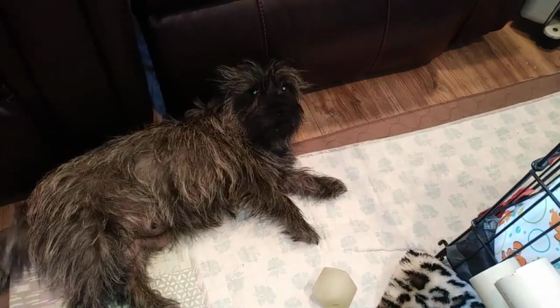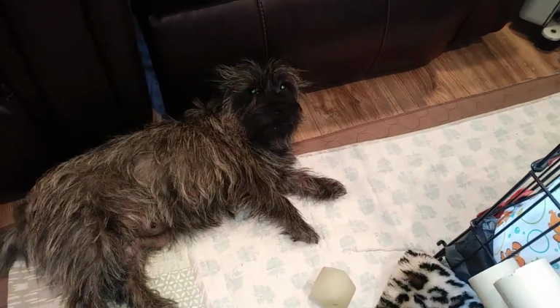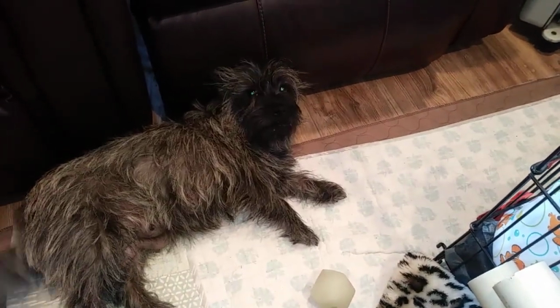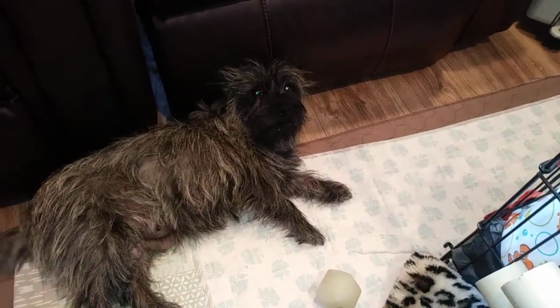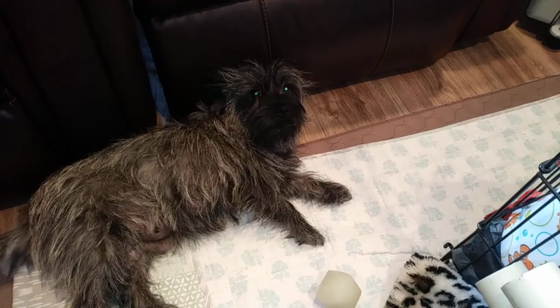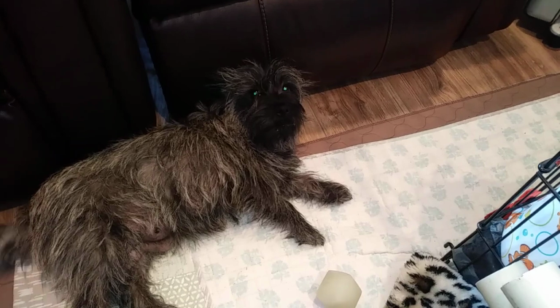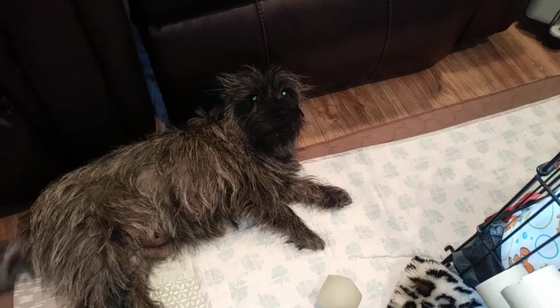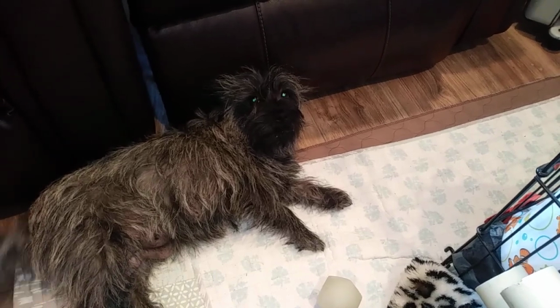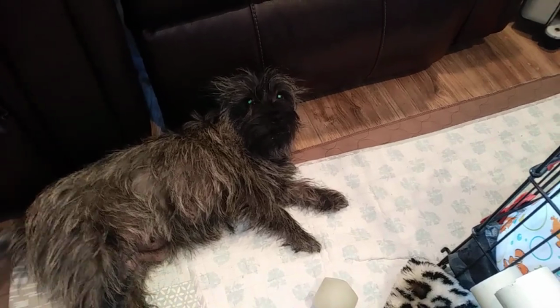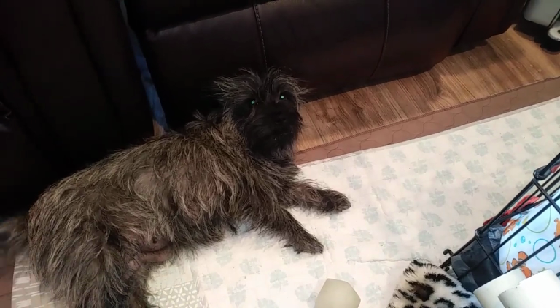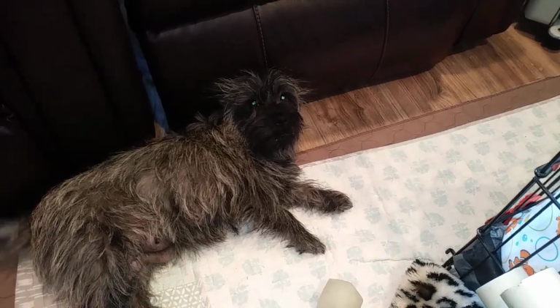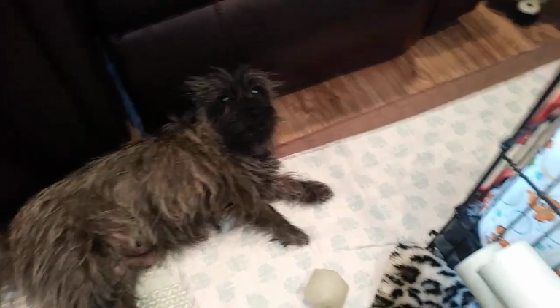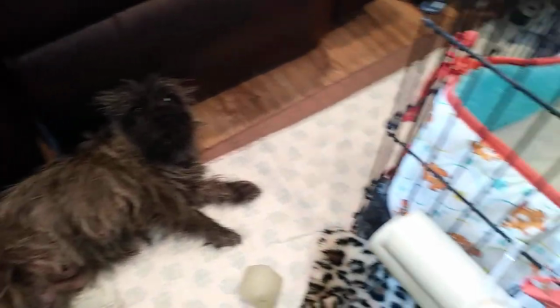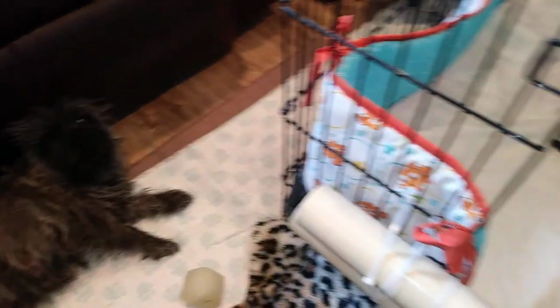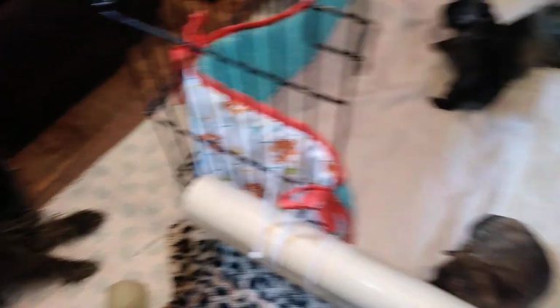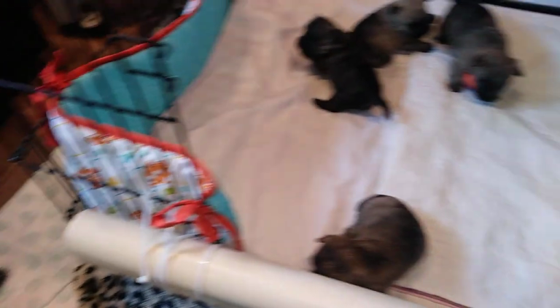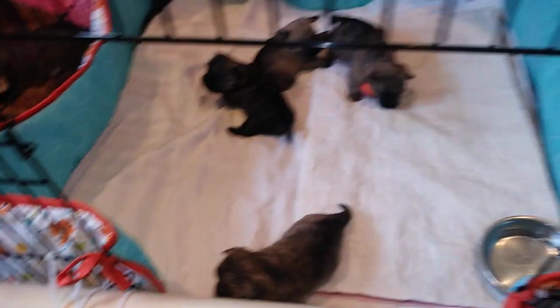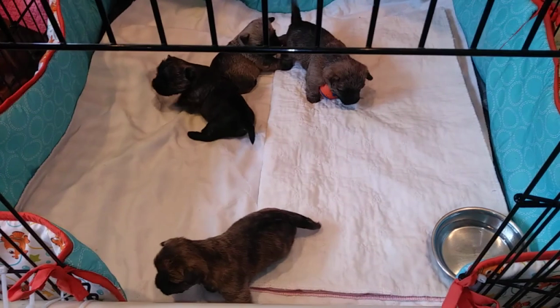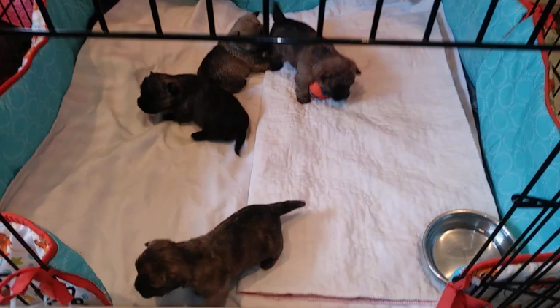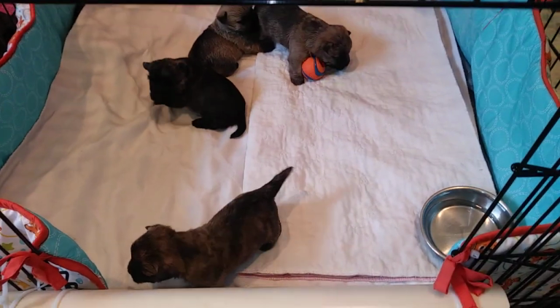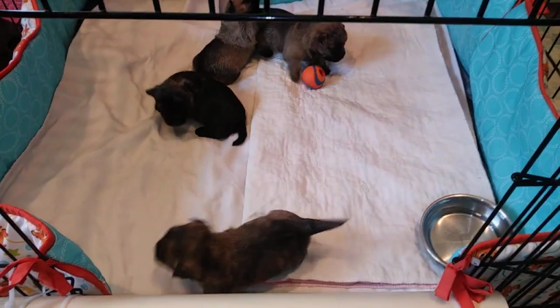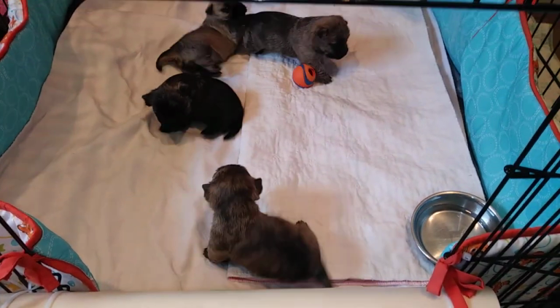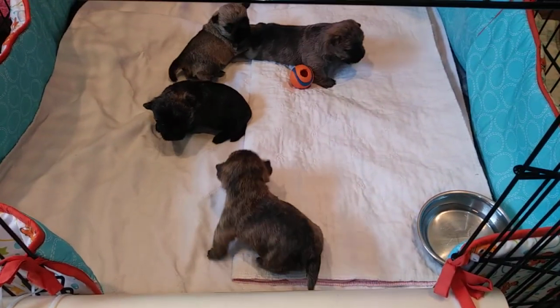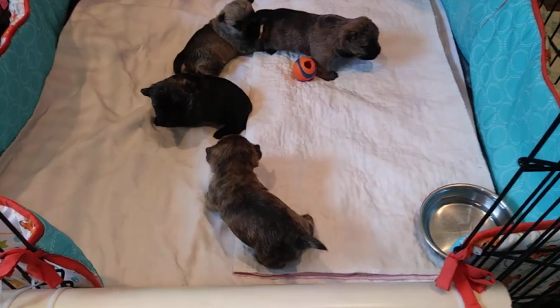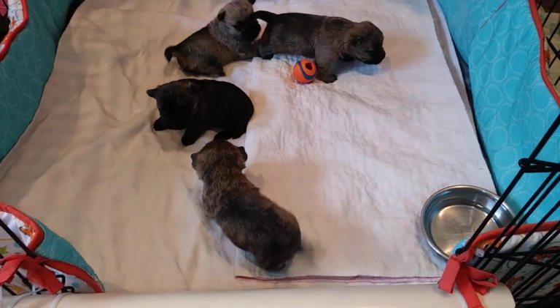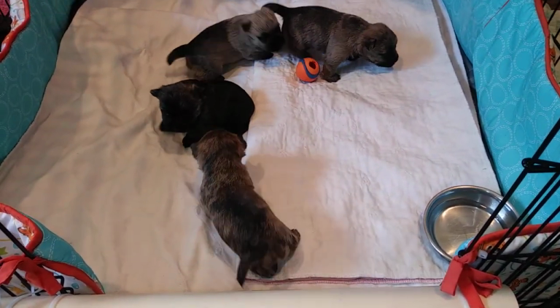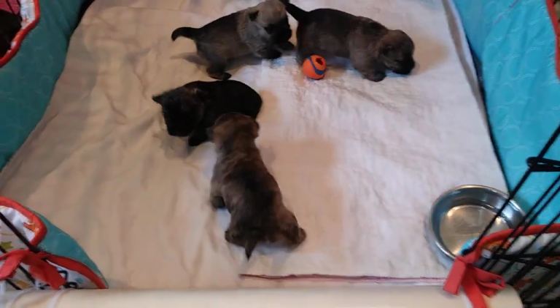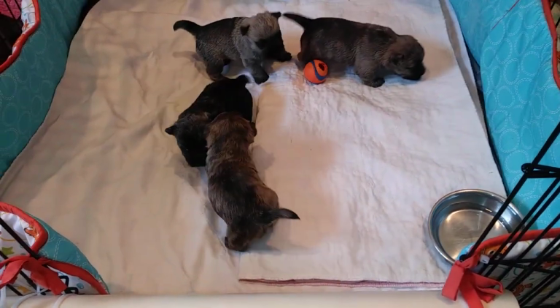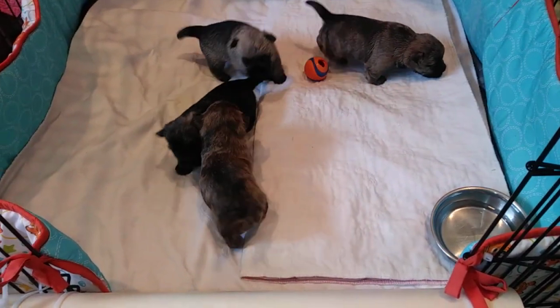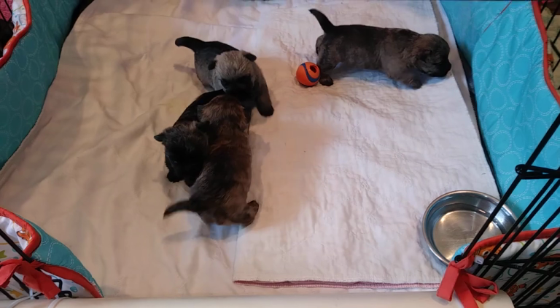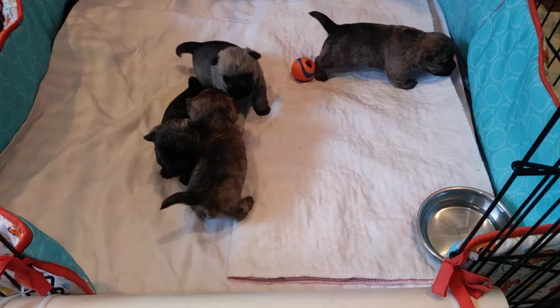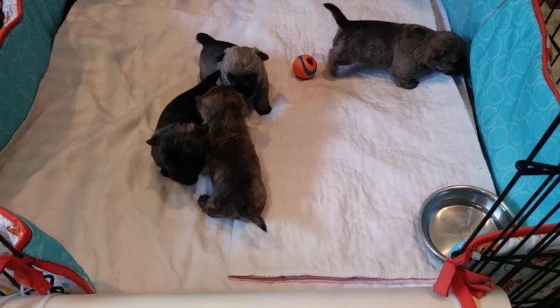You're a good girl. Yes you are. Plan on having a toy budget — these dogs love toys.